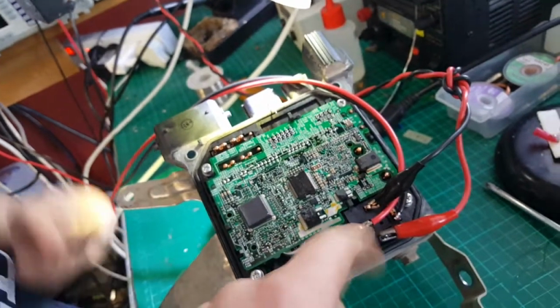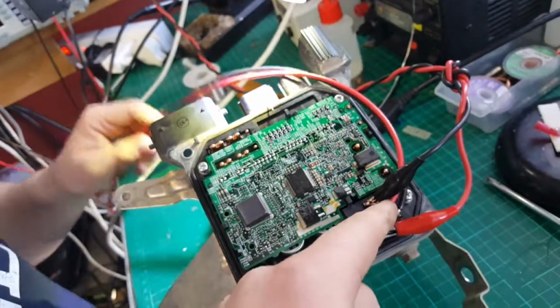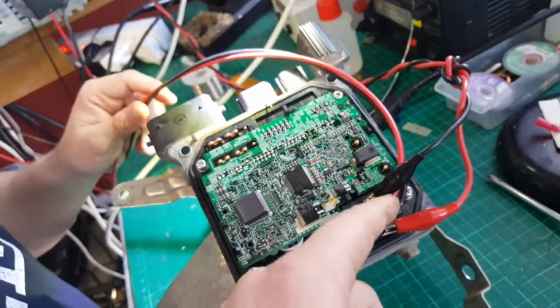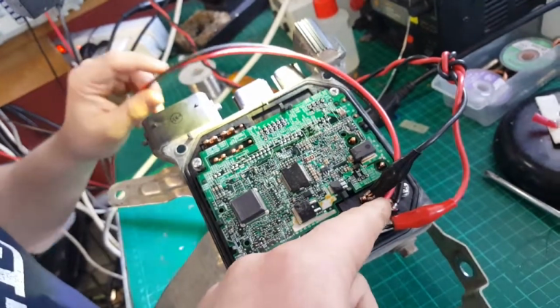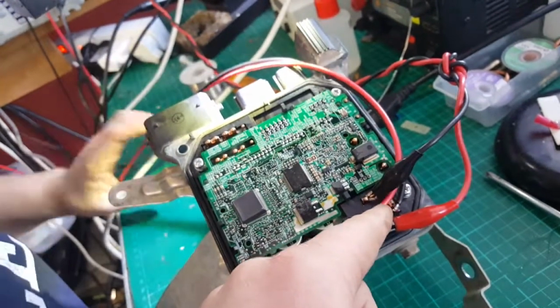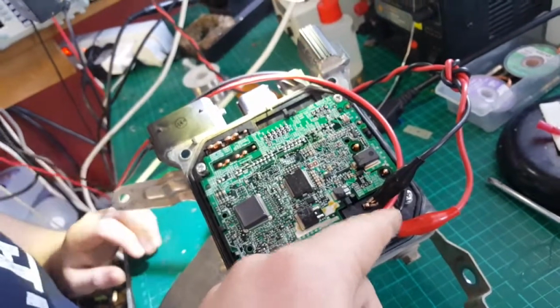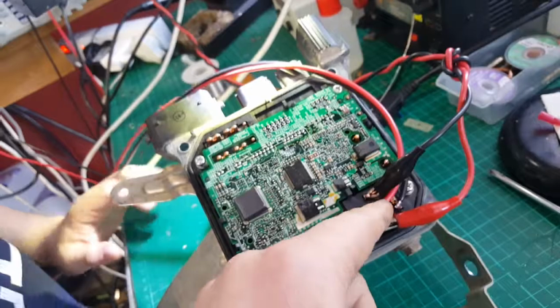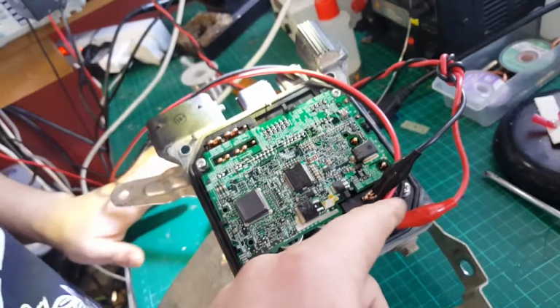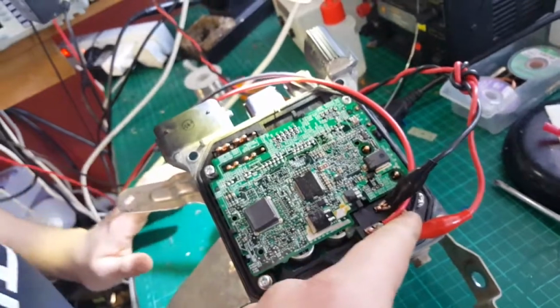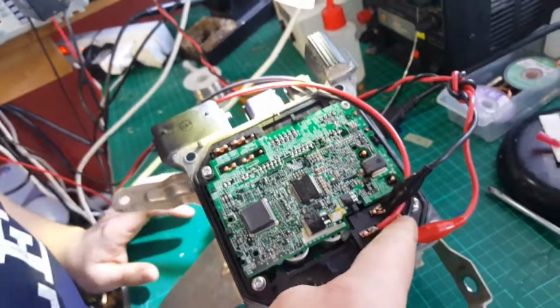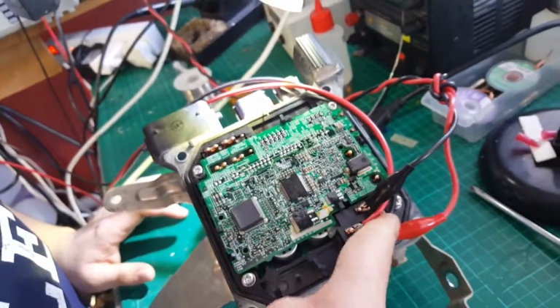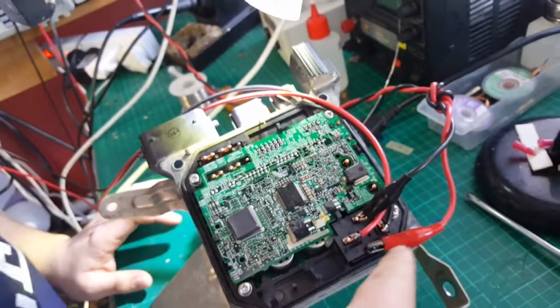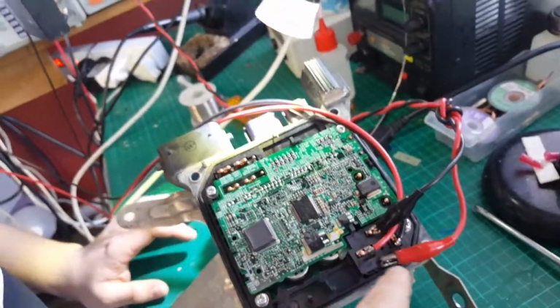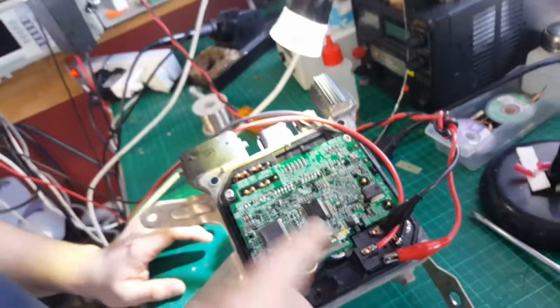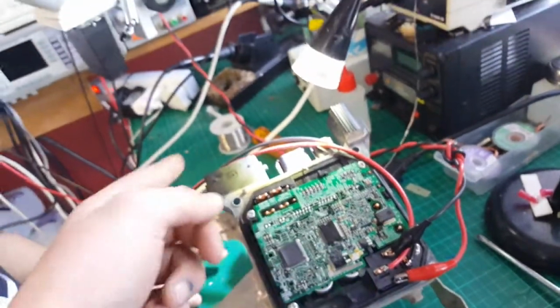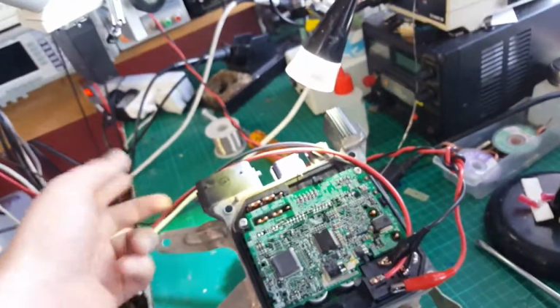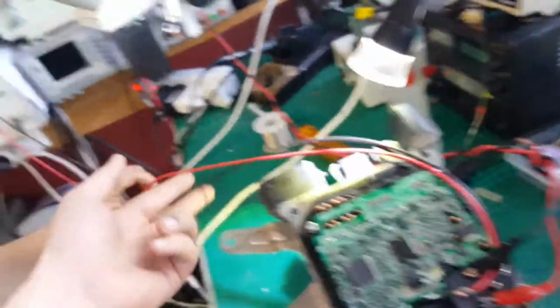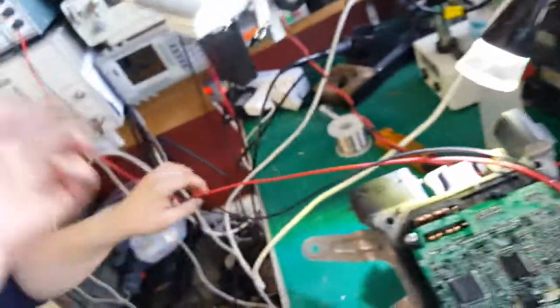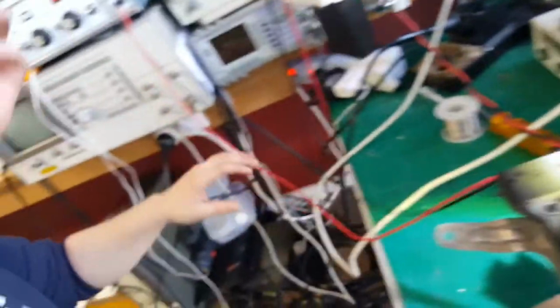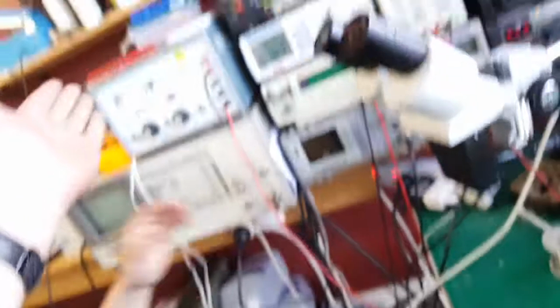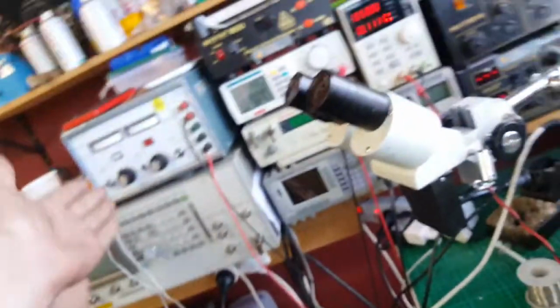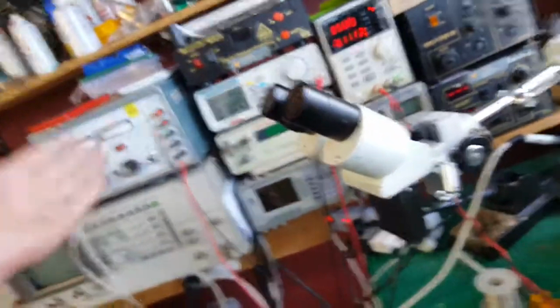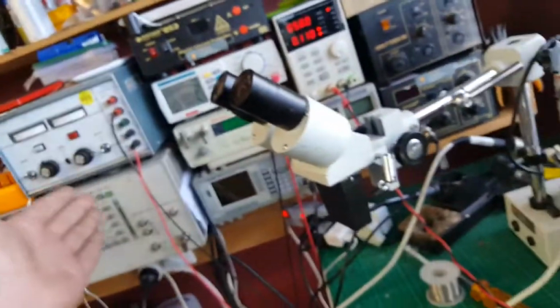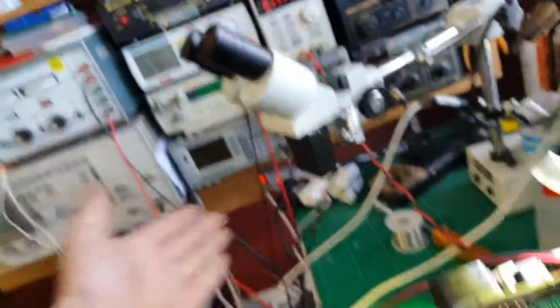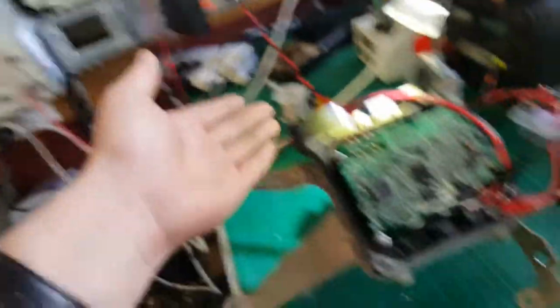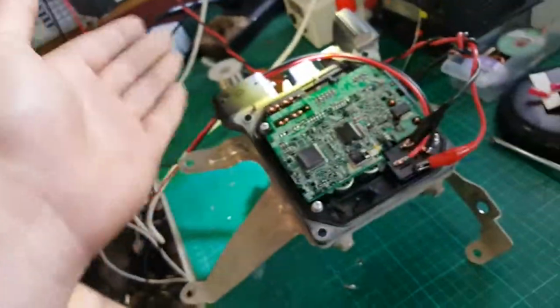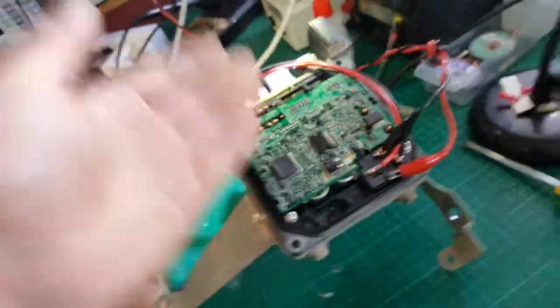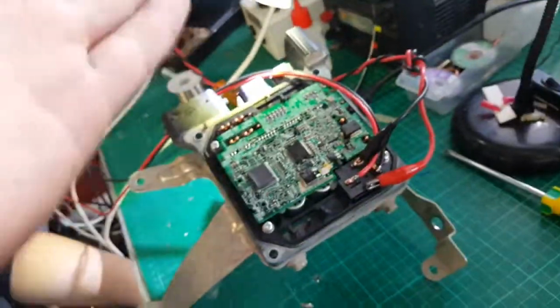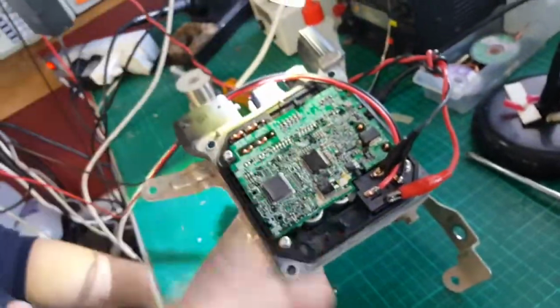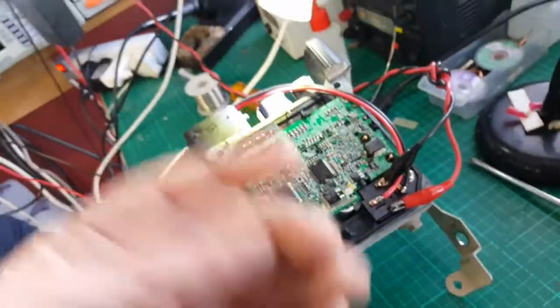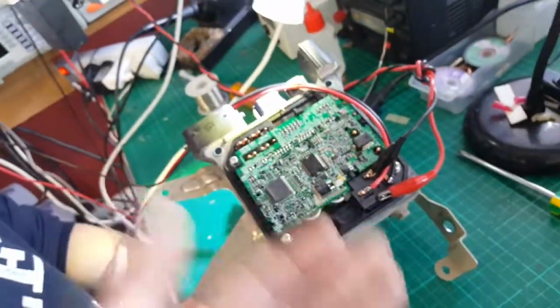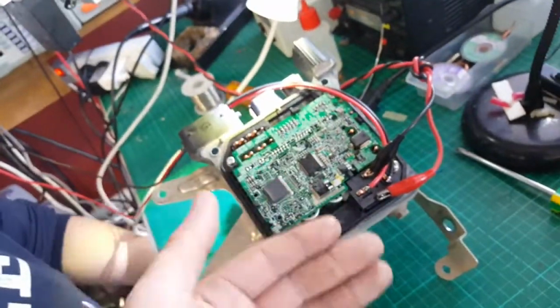So you've got a normally open contact and a common, and then that shoves like 40 volts at 5 amps into it. That's a lot, yeah, just to make sure it actually survives.